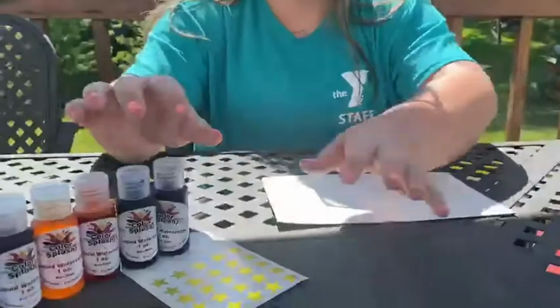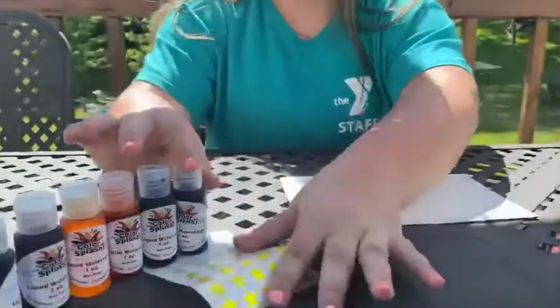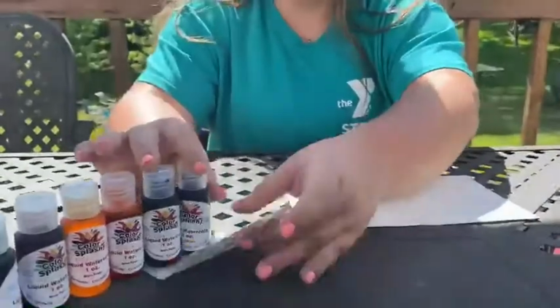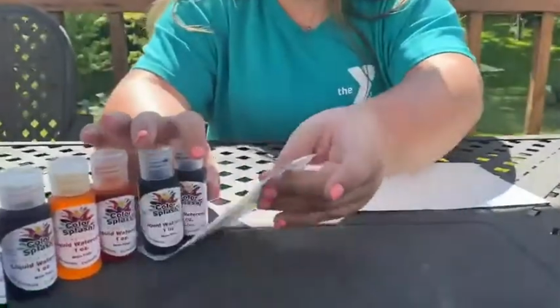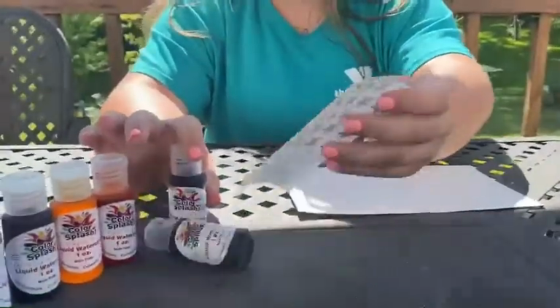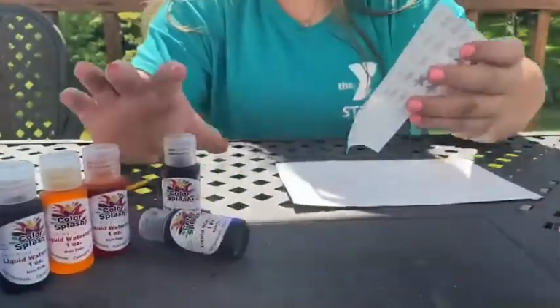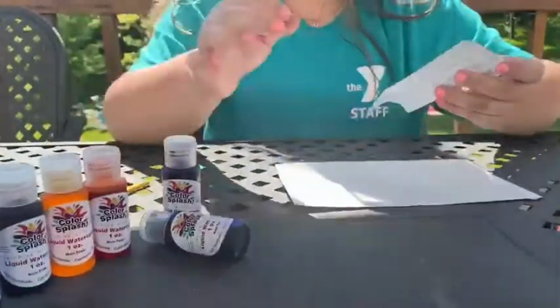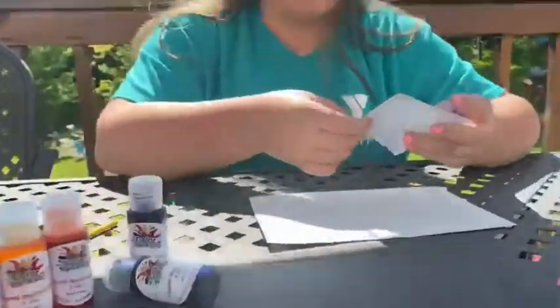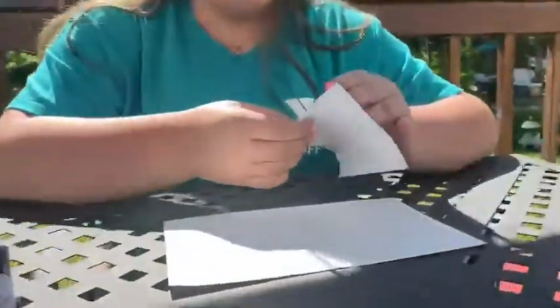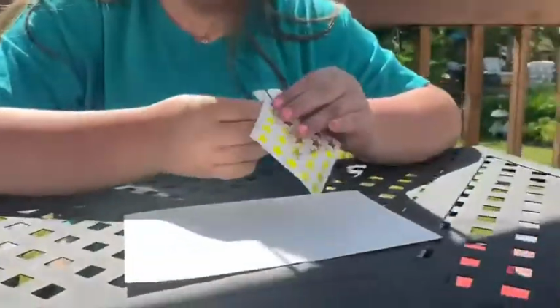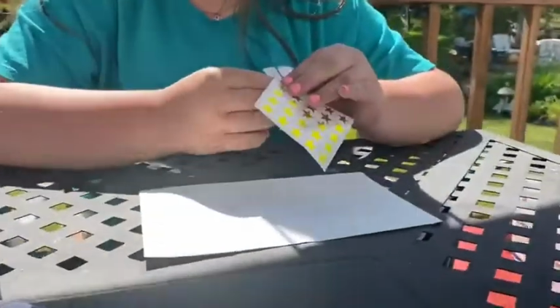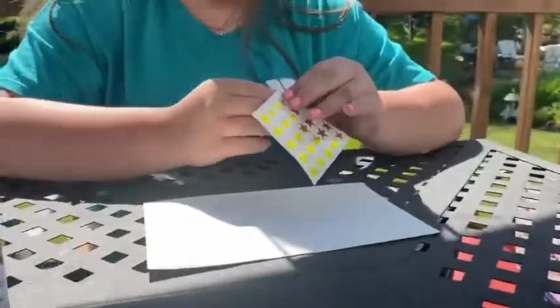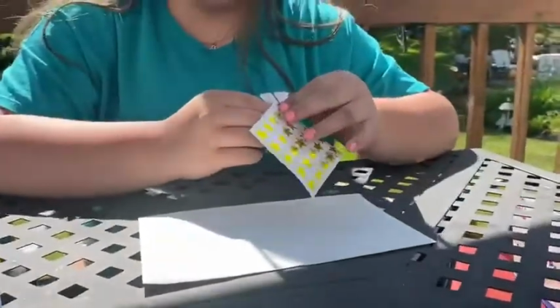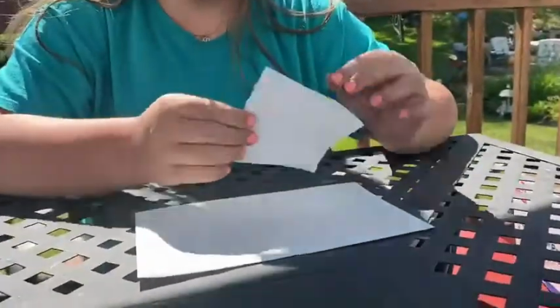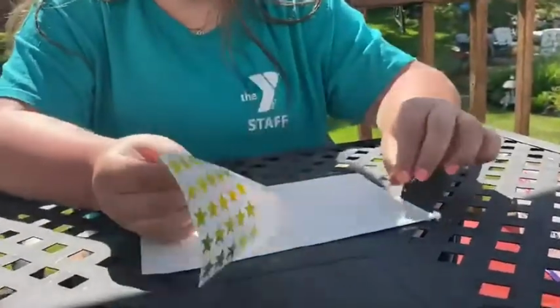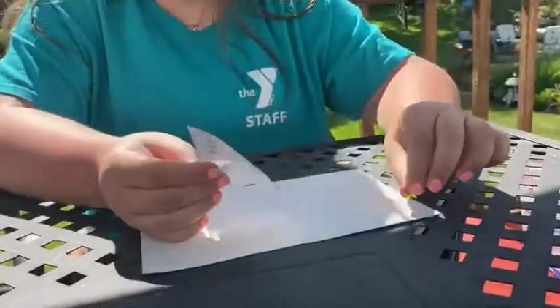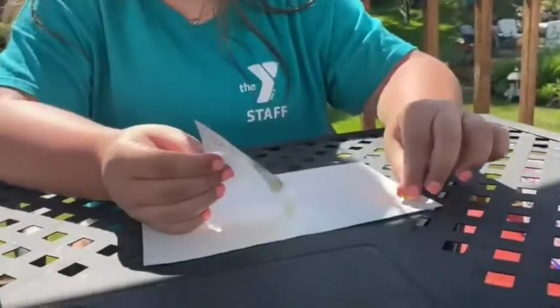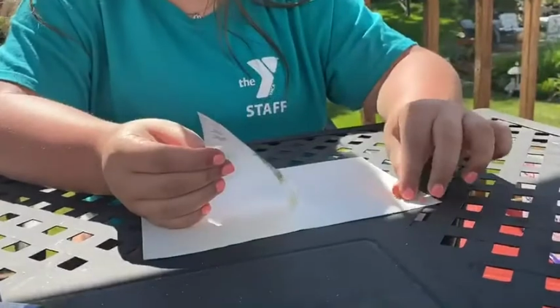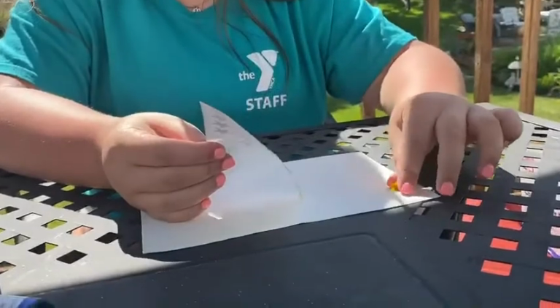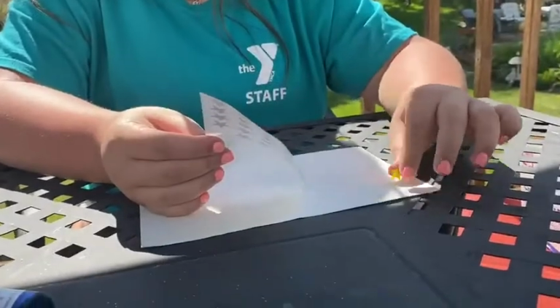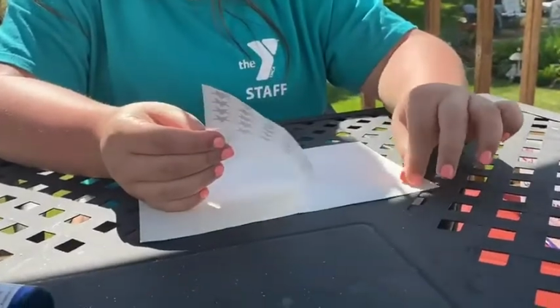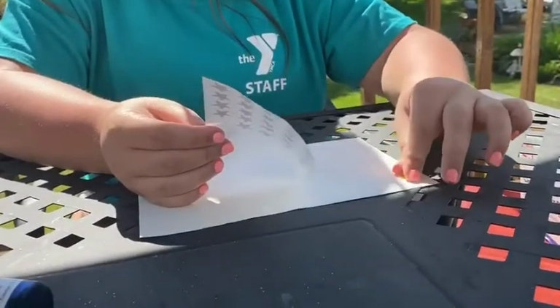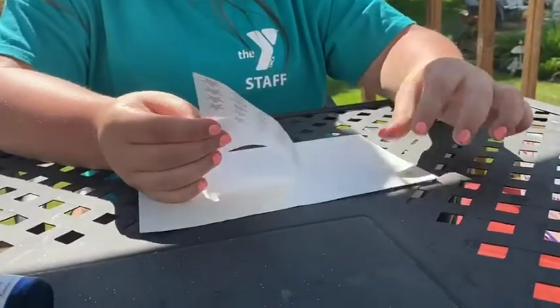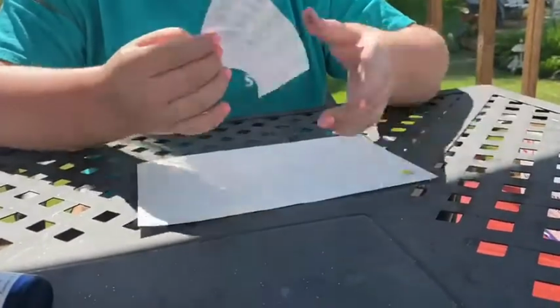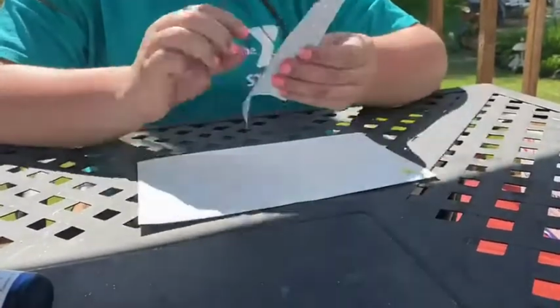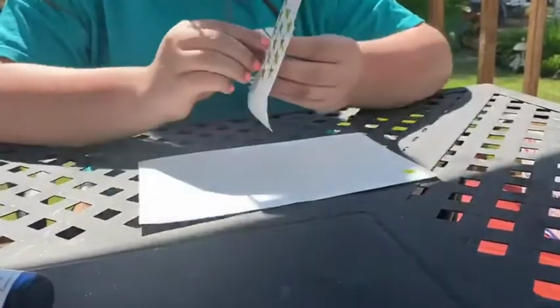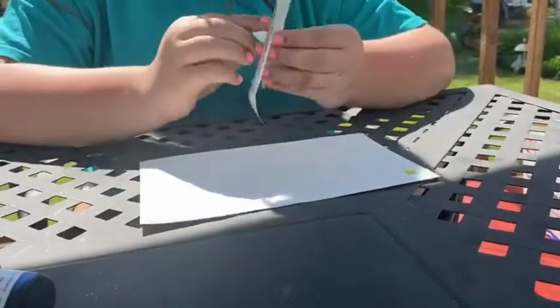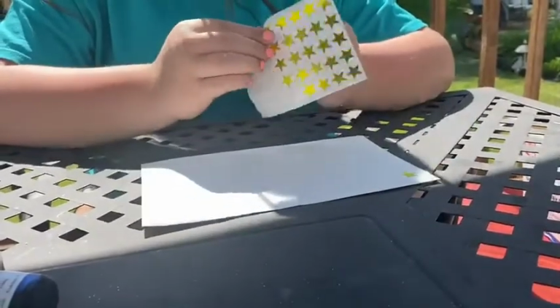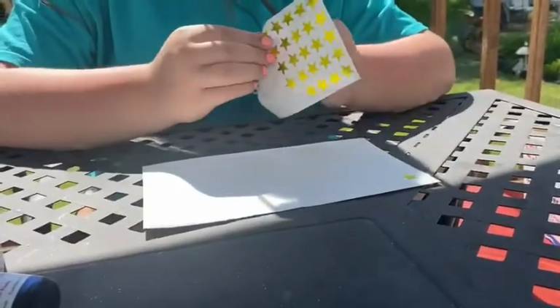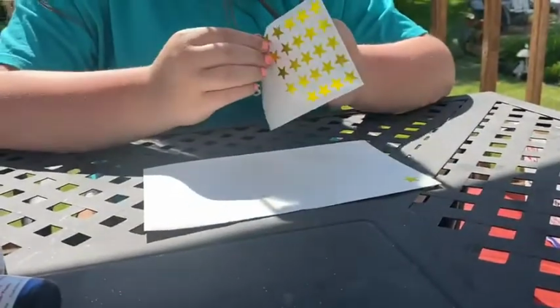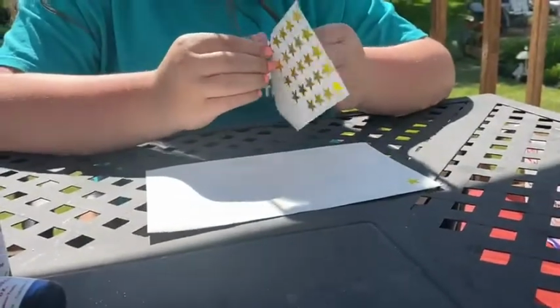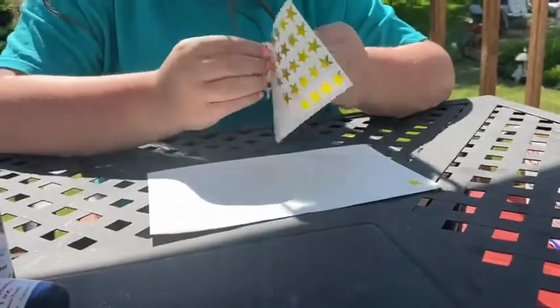You're going to take your star stickers and just stick them all over the white paper.